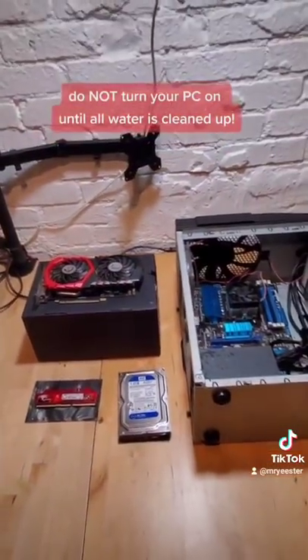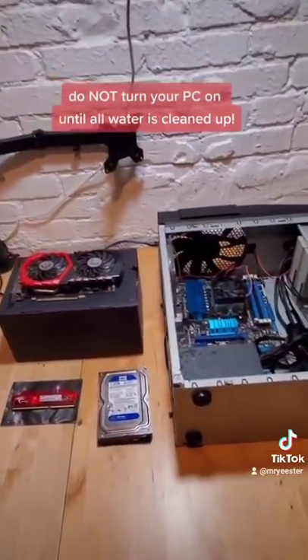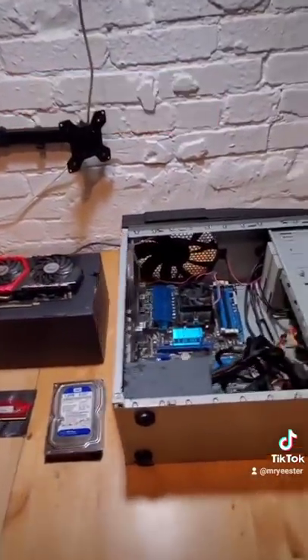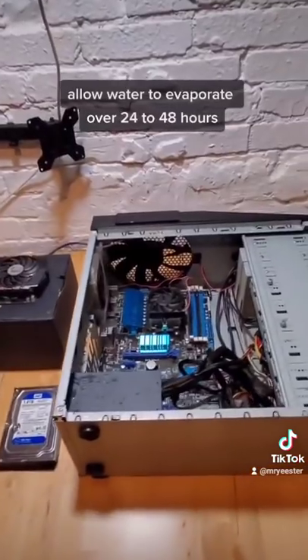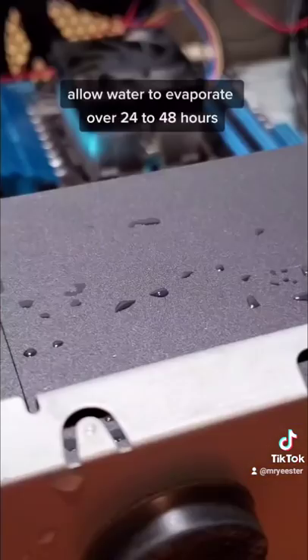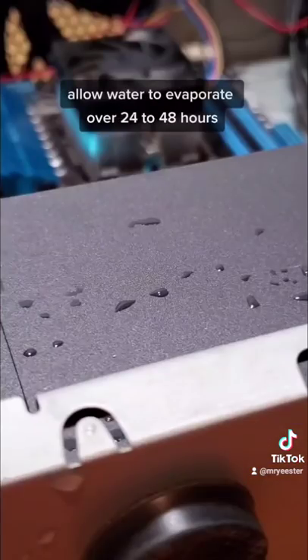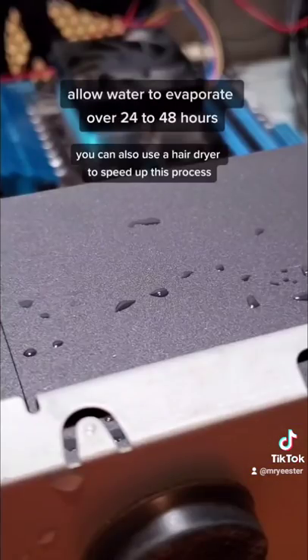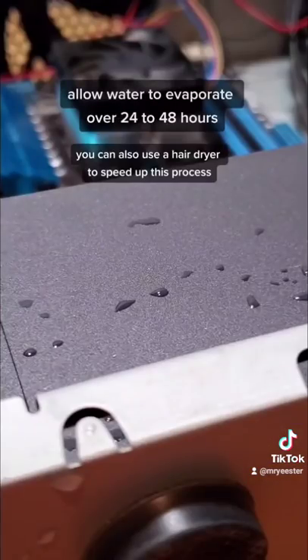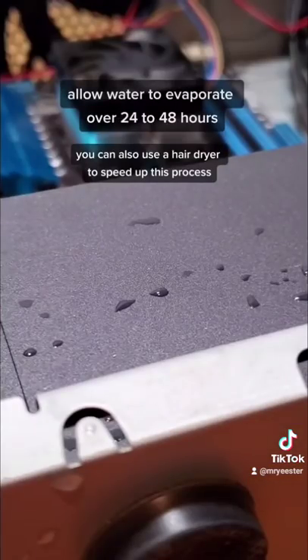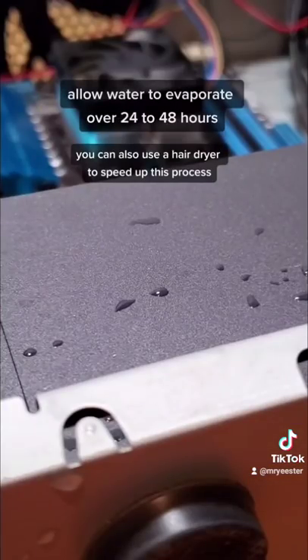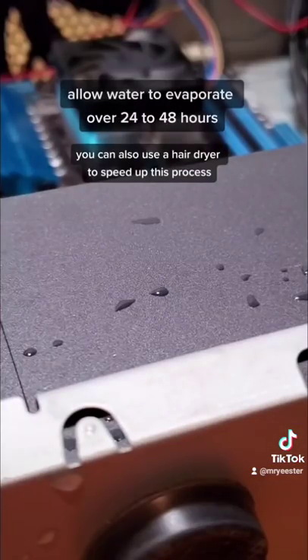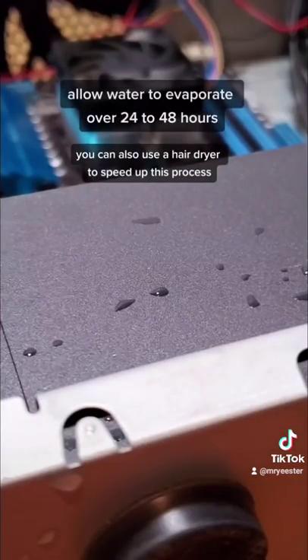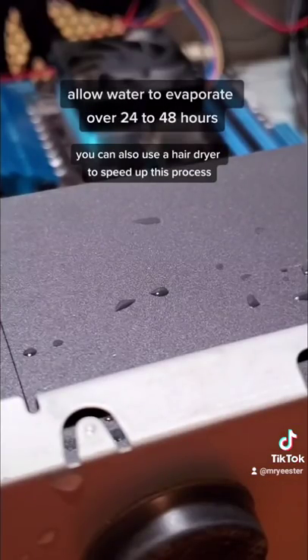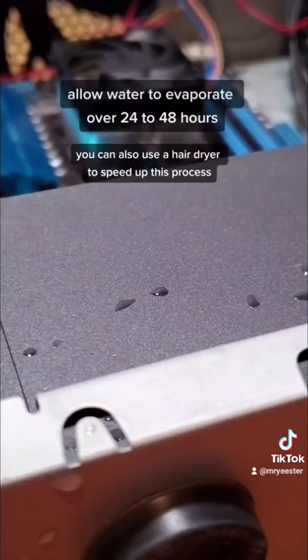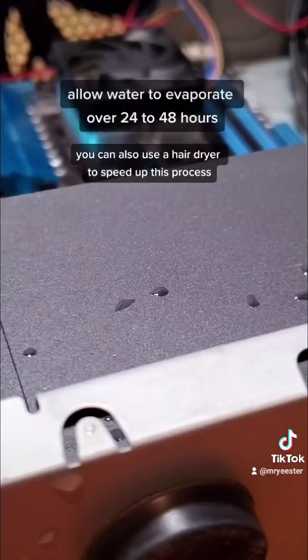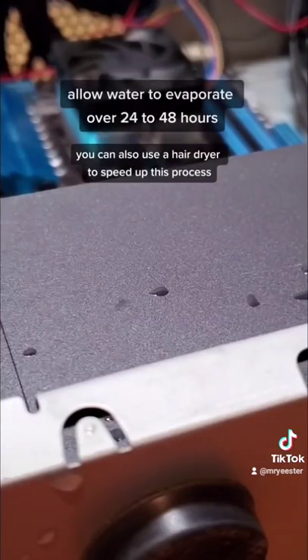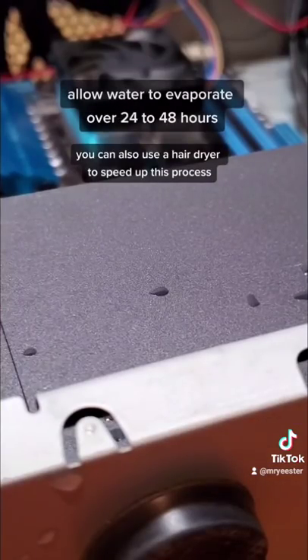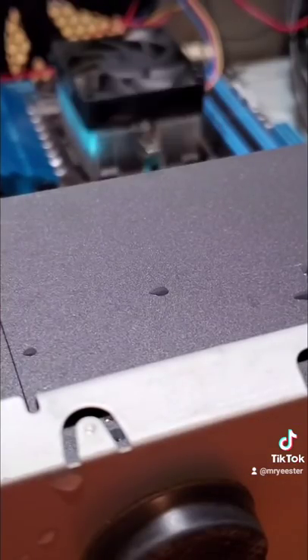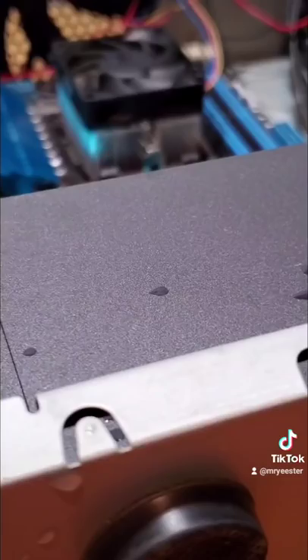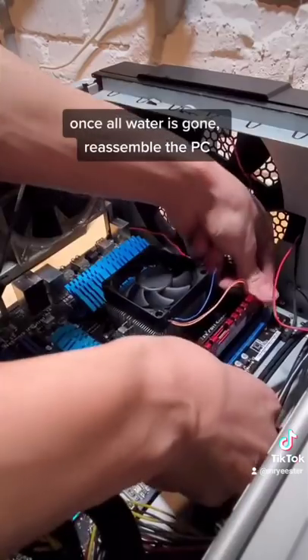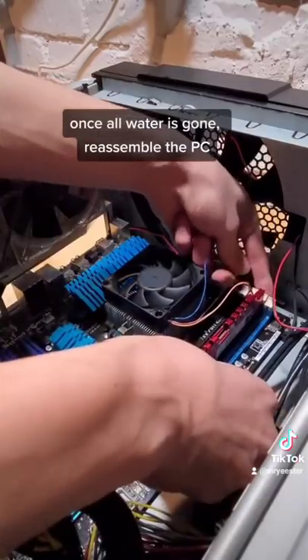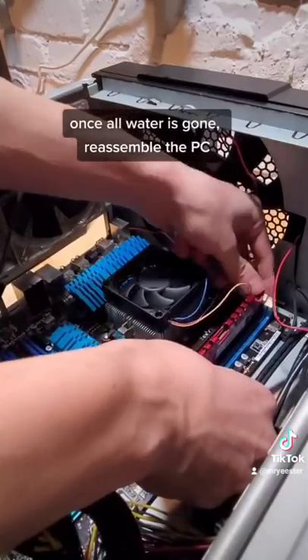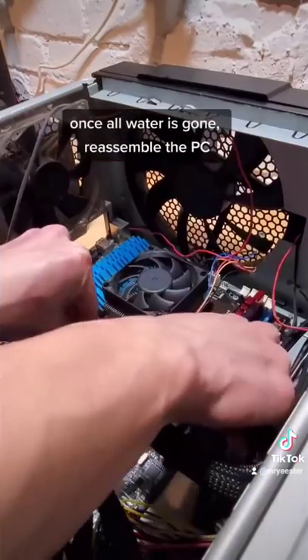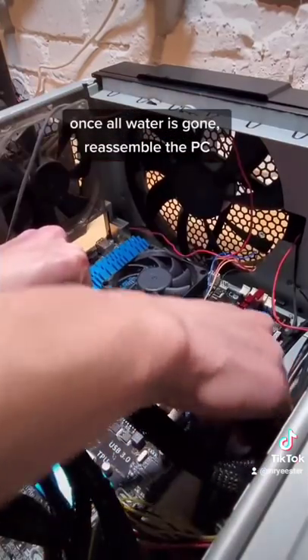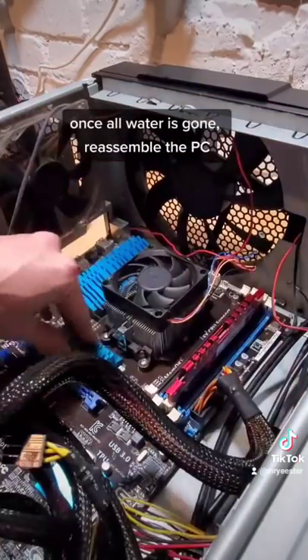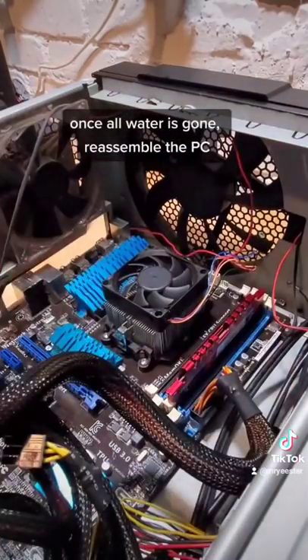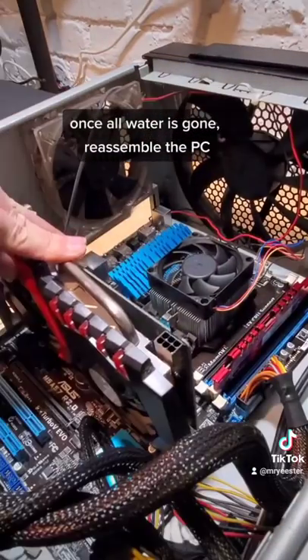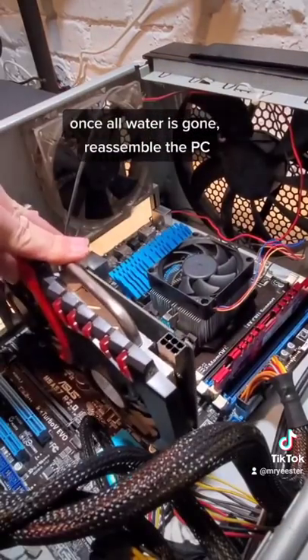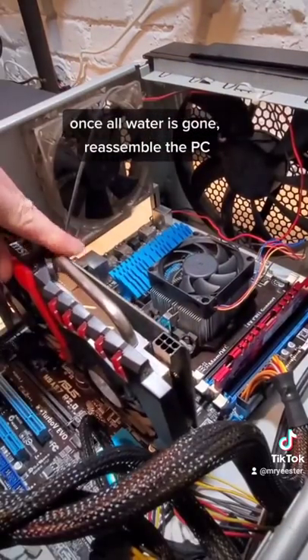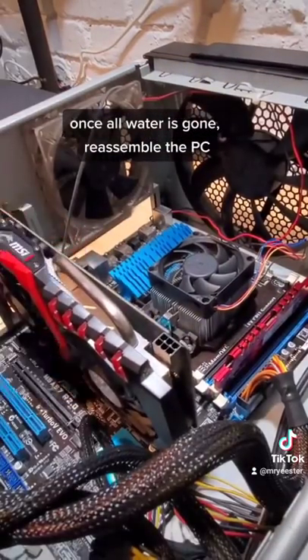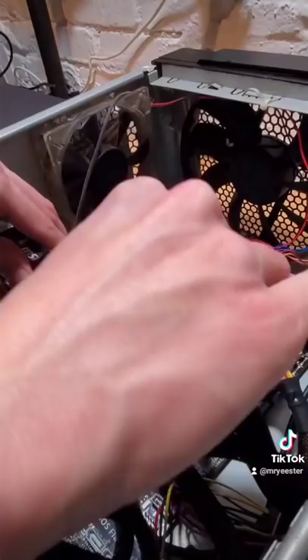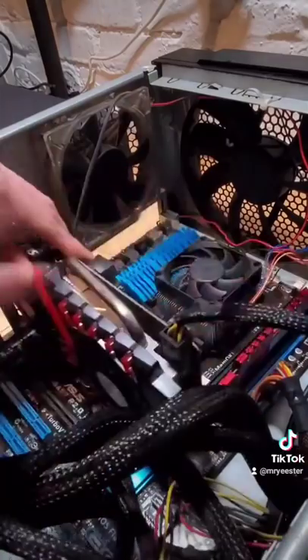To ensure this, you can leave your computer opened up and allow the water to evaporate for at least a day, maybe even two. Once you're confident that all the water is gone from all of your components, you can take them and reassemble your computer as normal.